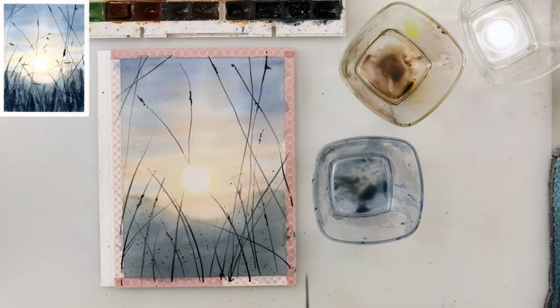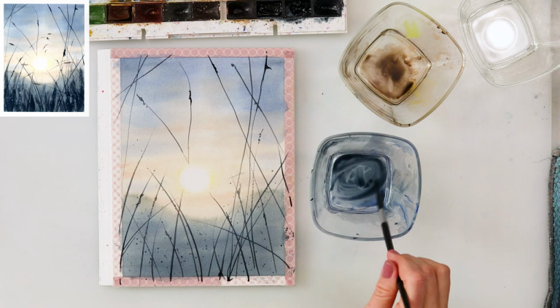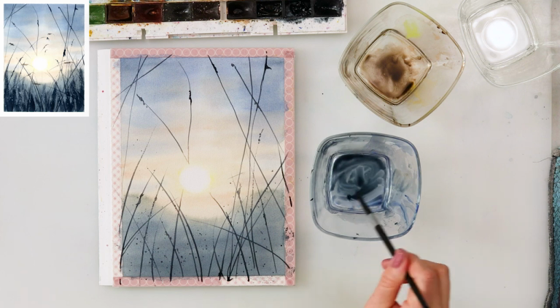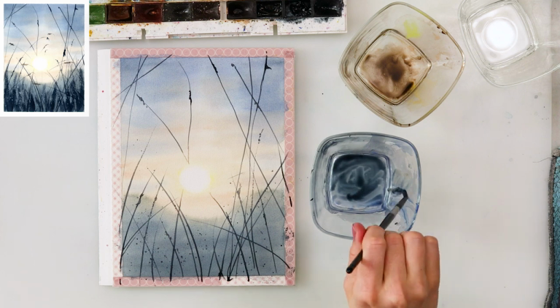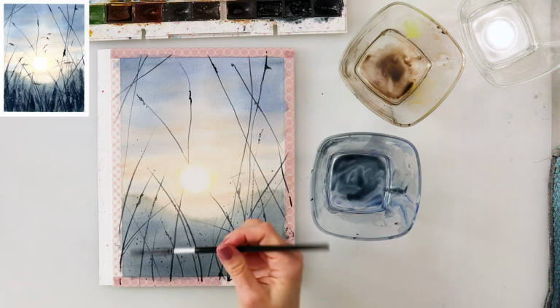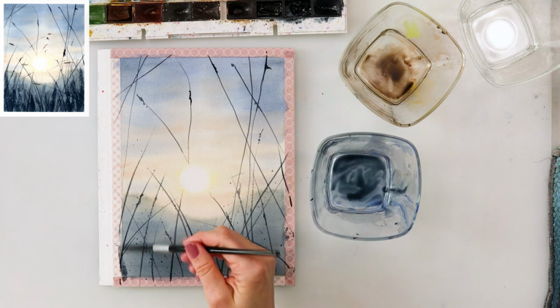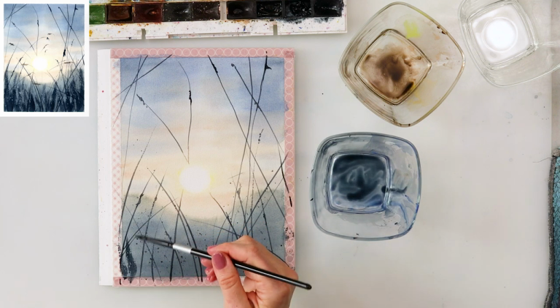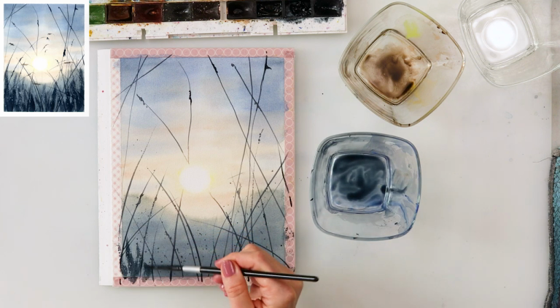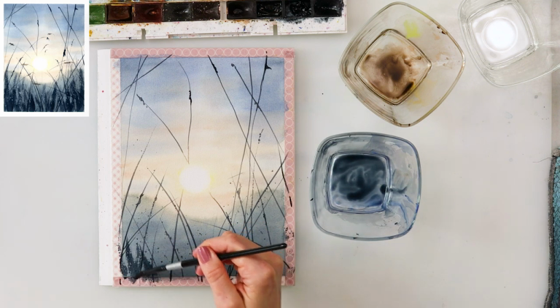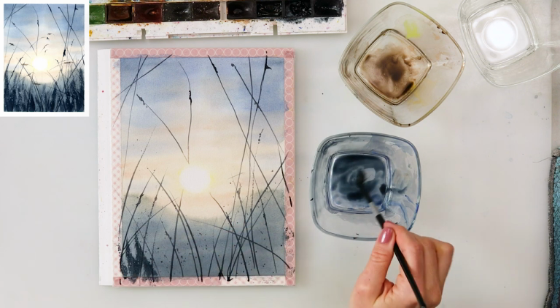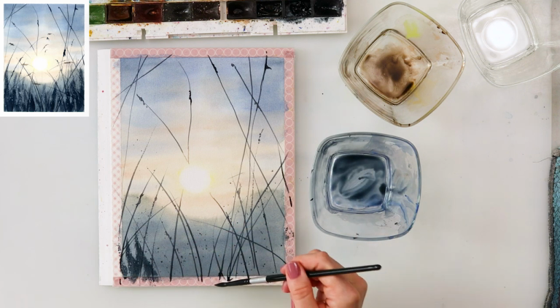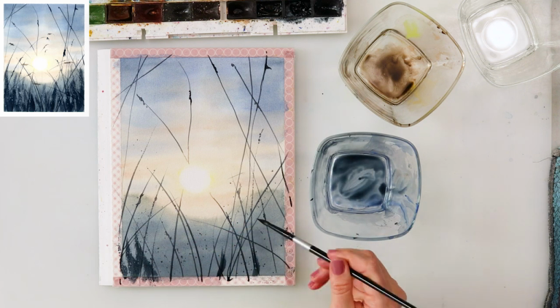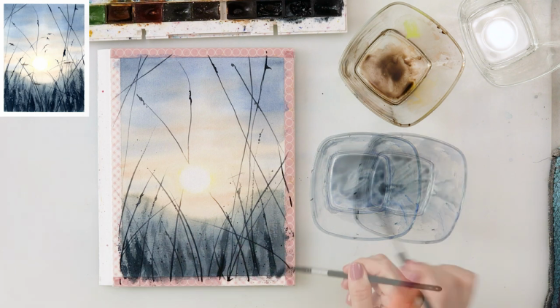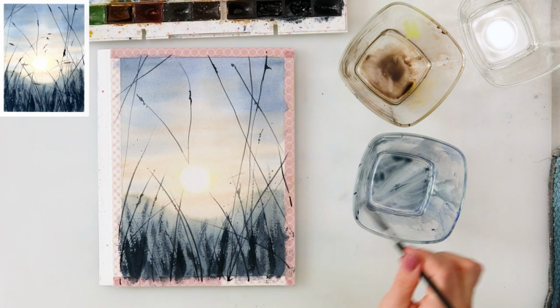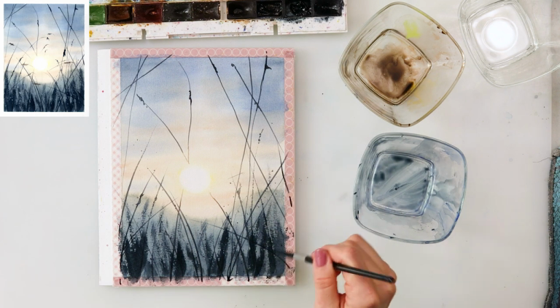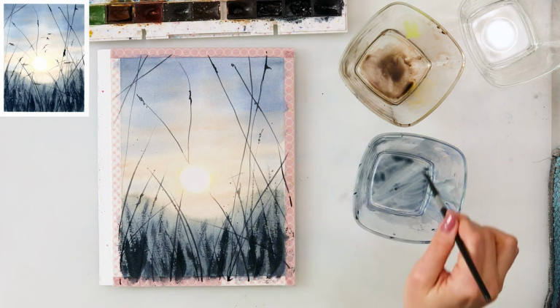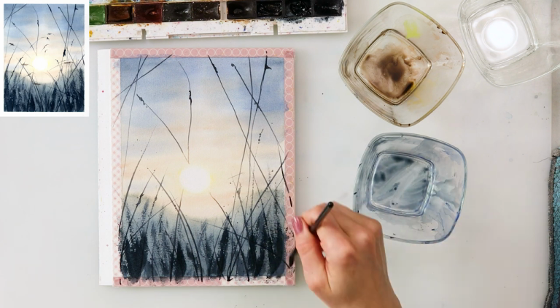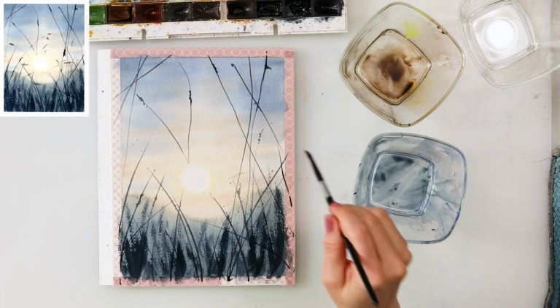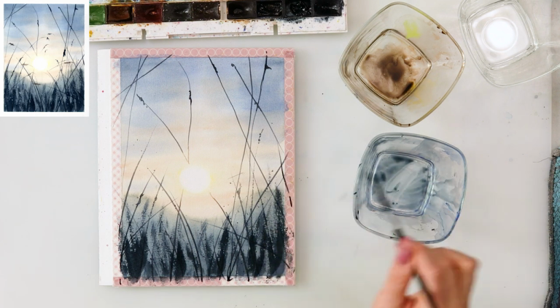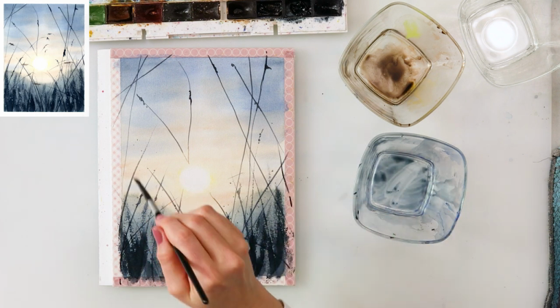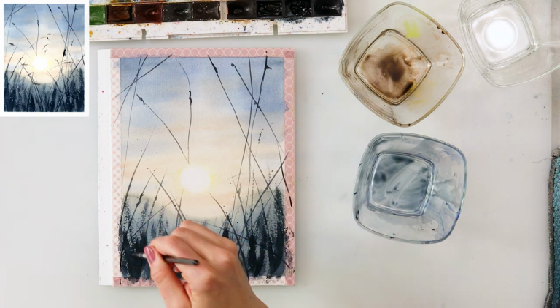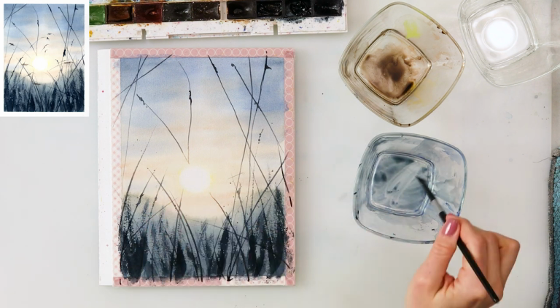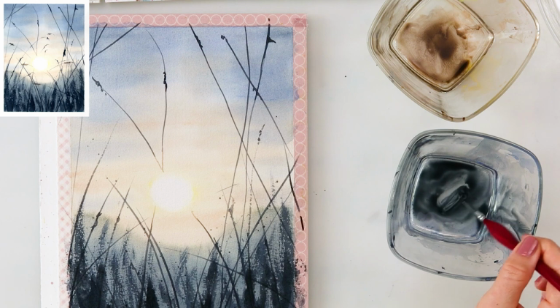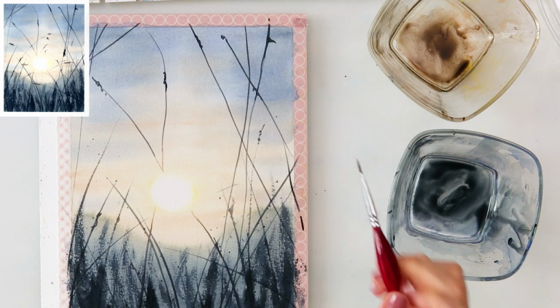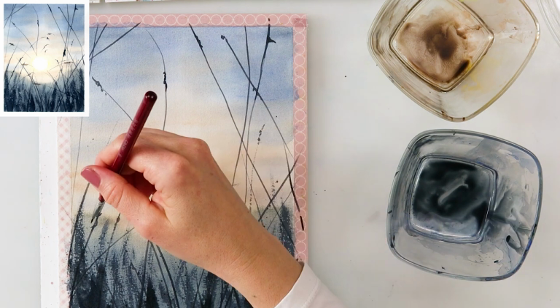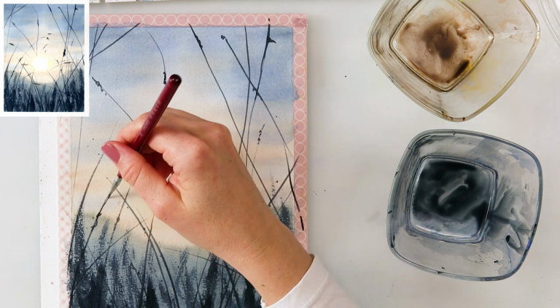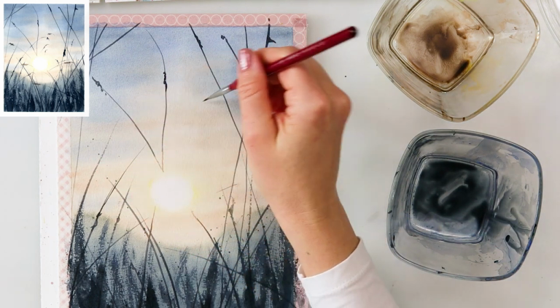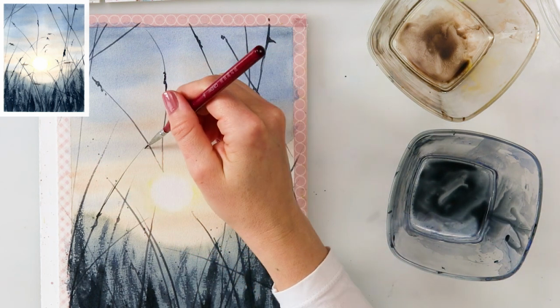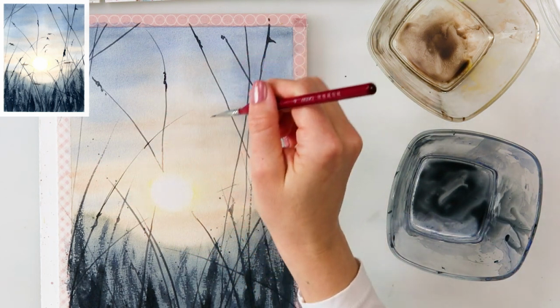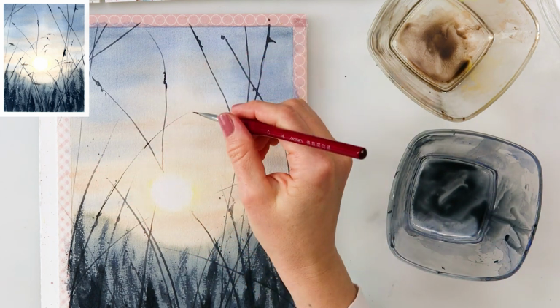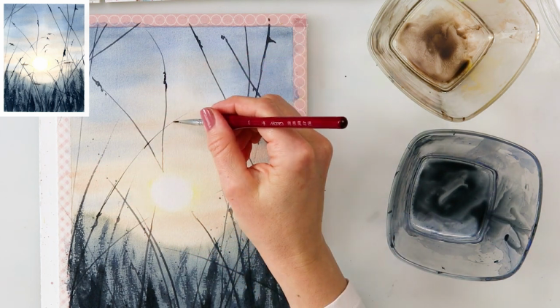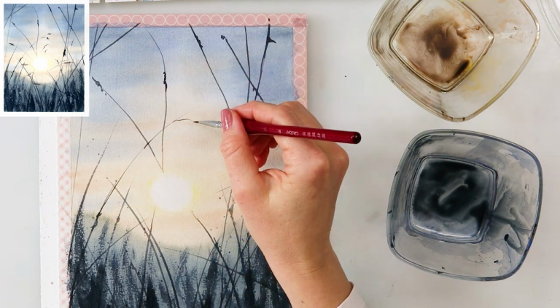Using just a little bit of water and a smaller brush — with that brush I pick up less water — I'm dry-brushing some paint to mimic the lower grasses.